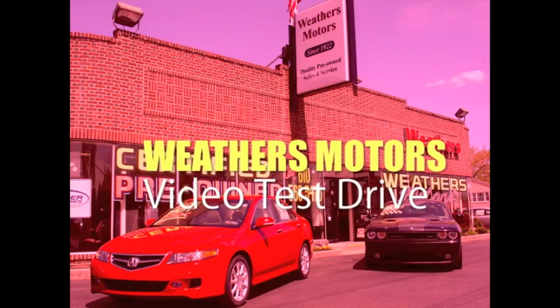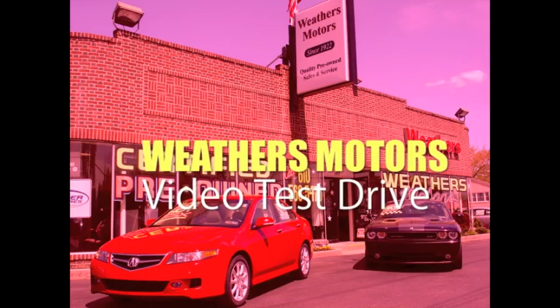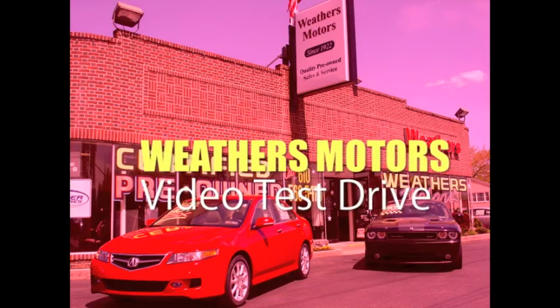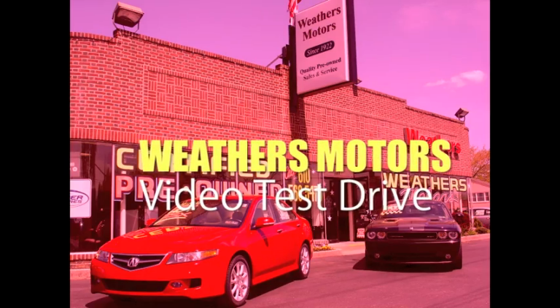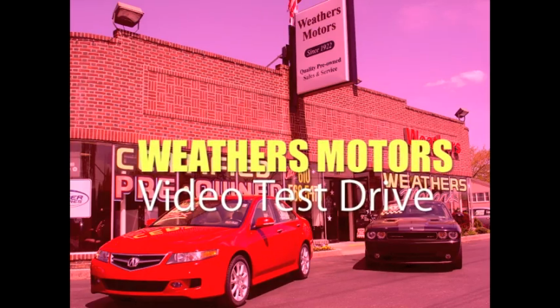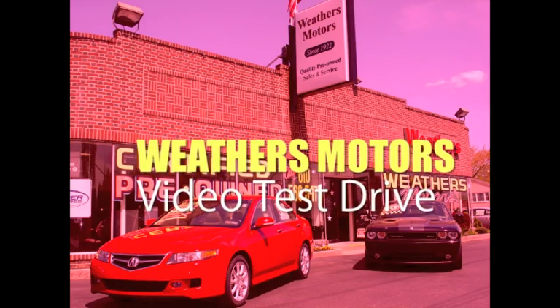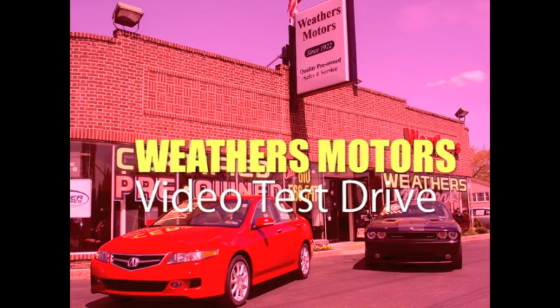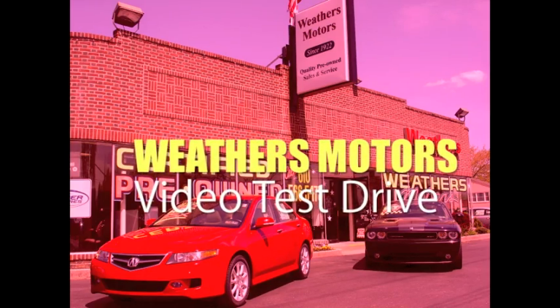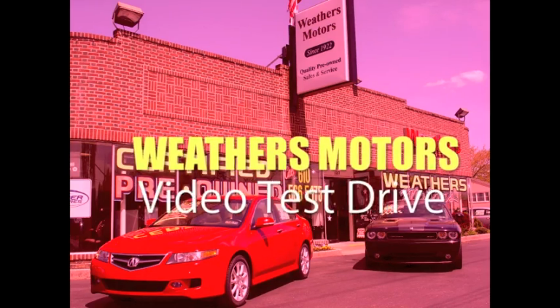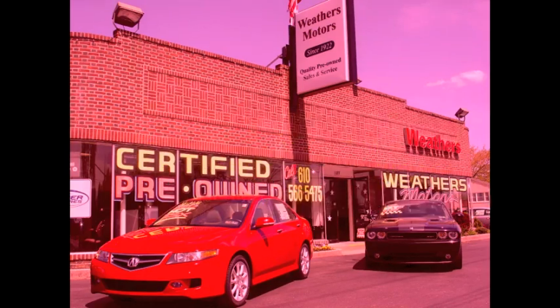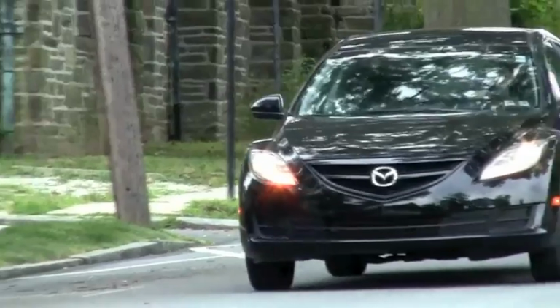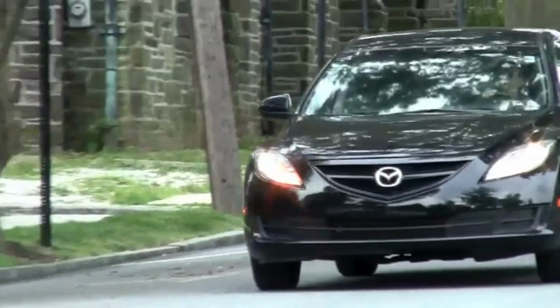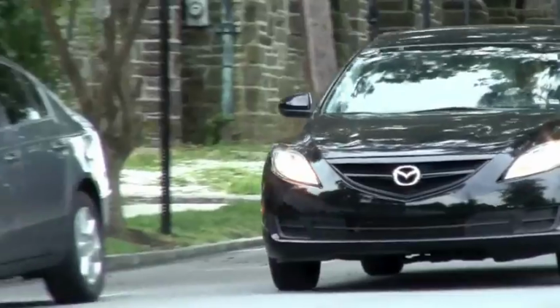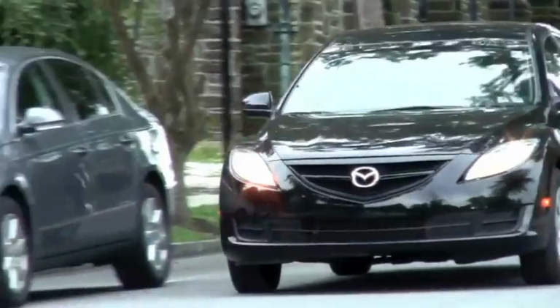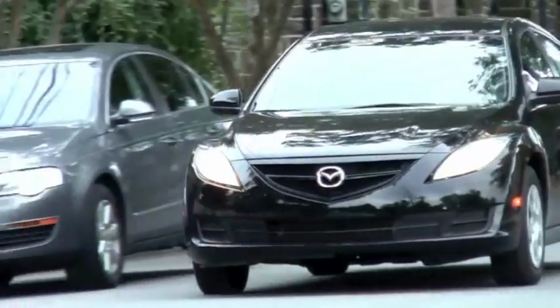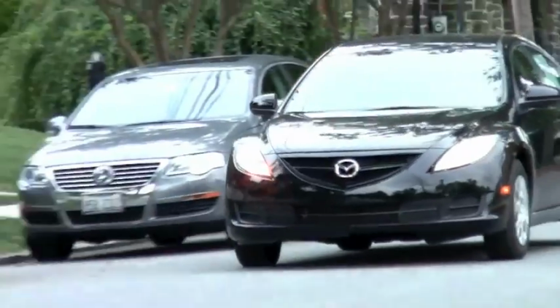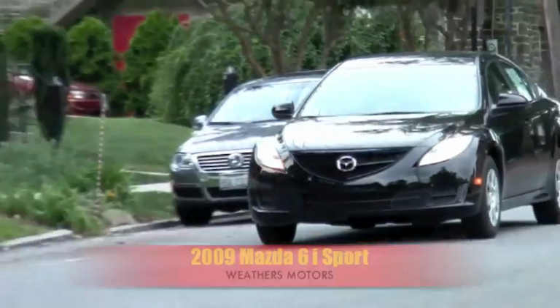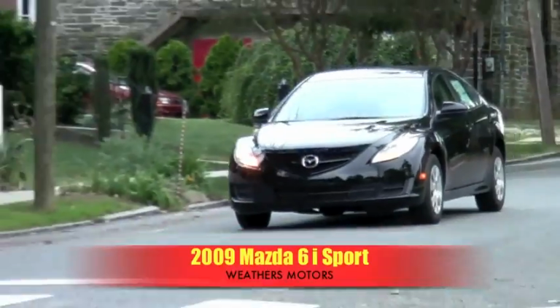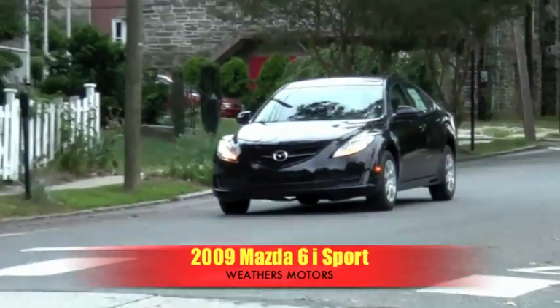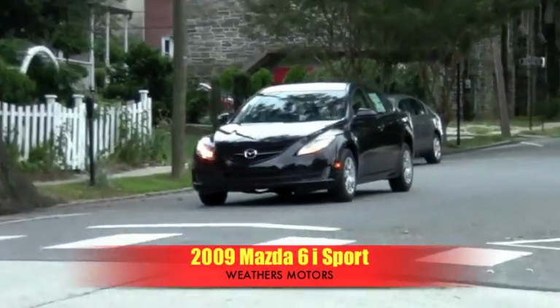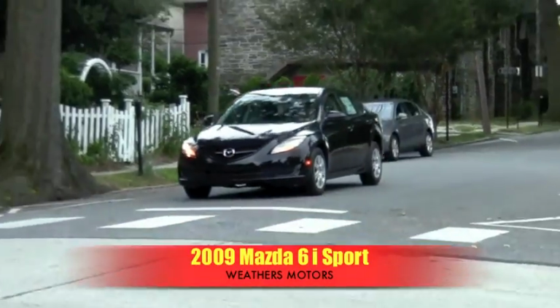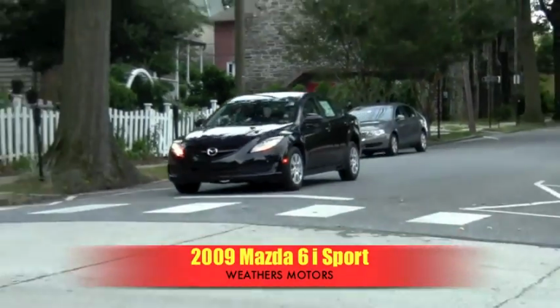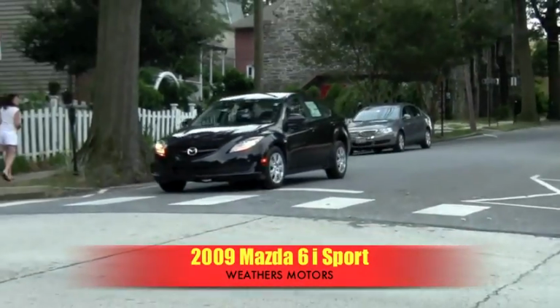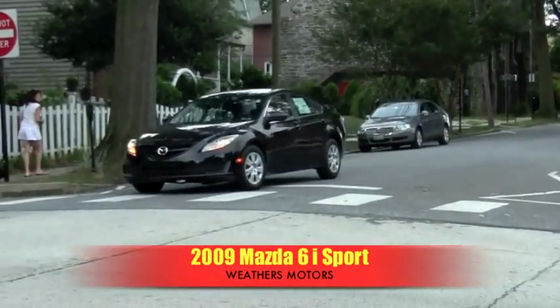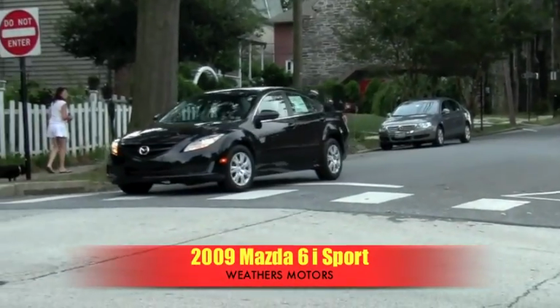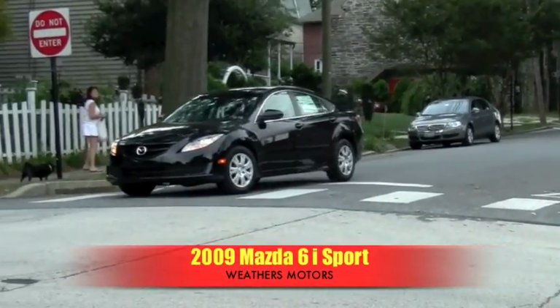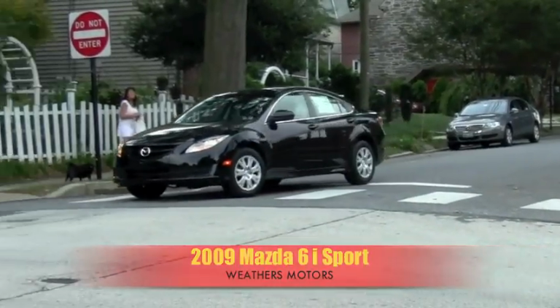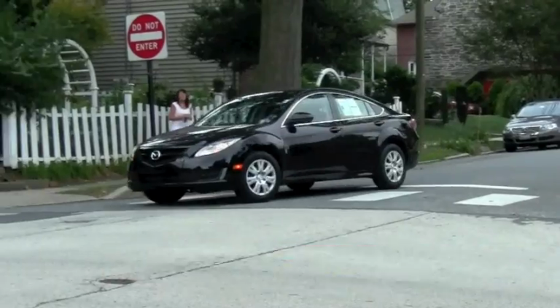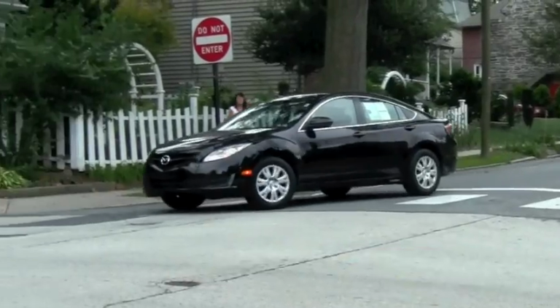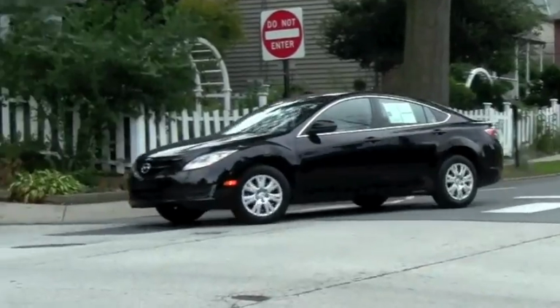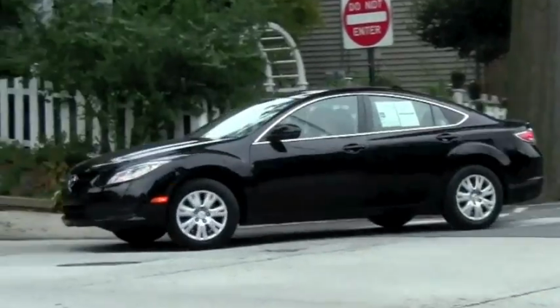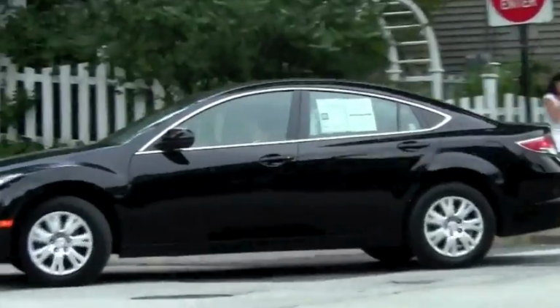You're watching a Weathers Motors video test drive. The Mazda 6 has sold over 1 million units worldwide since its introduction in 2002. Our test drive proved just why this vehicle has been so successful.